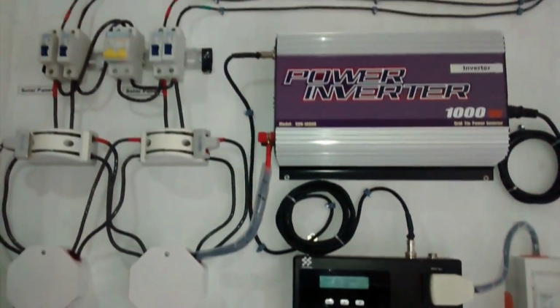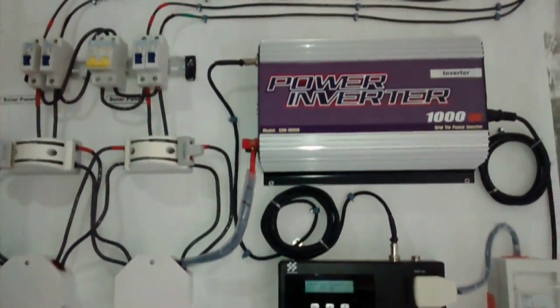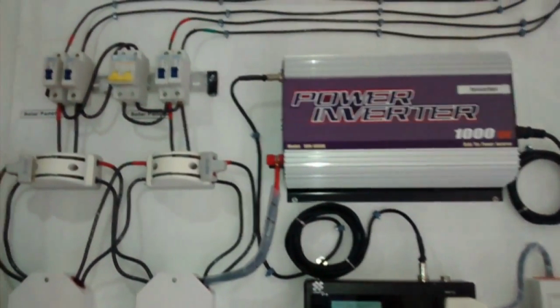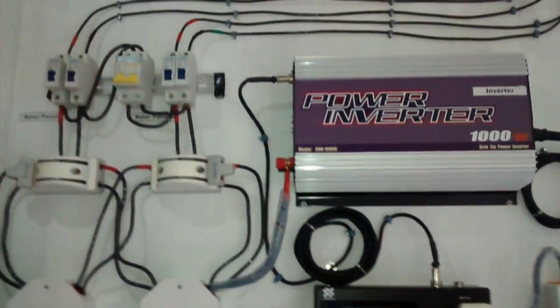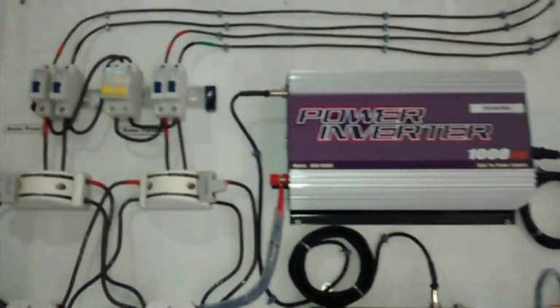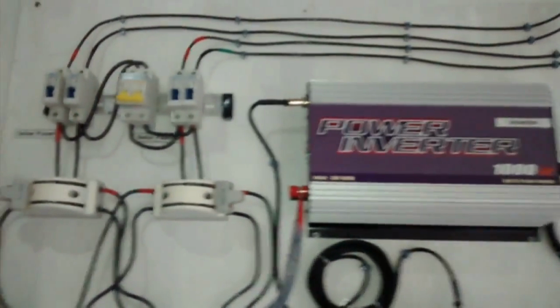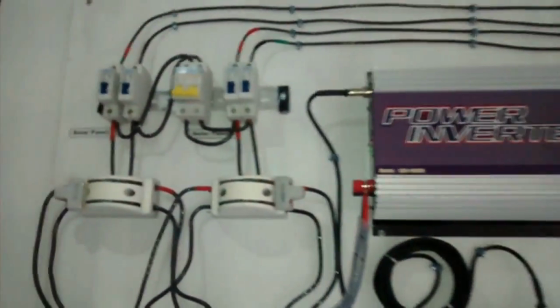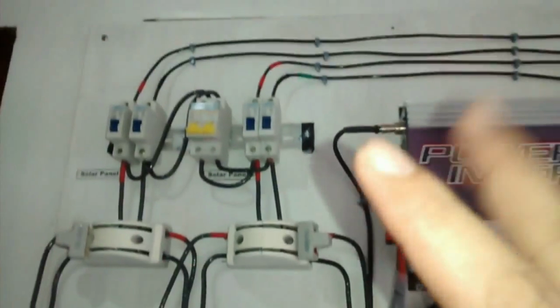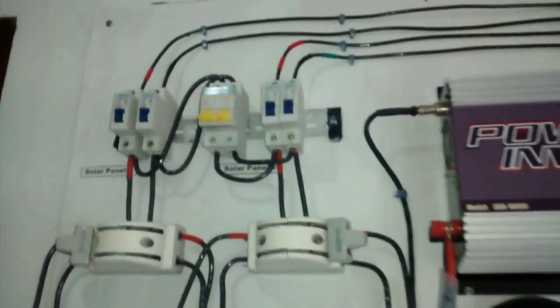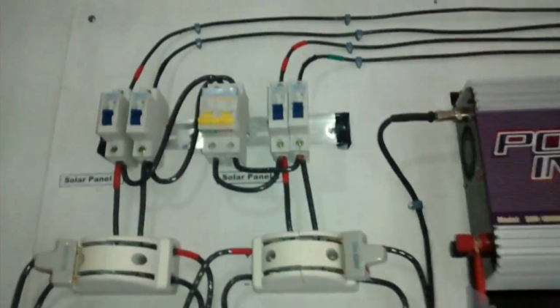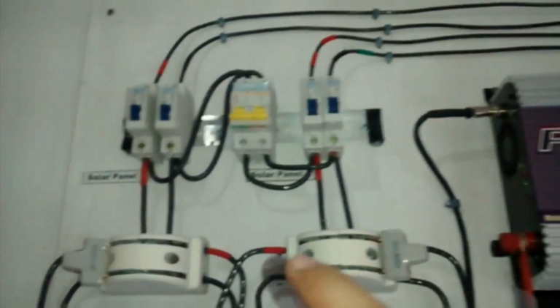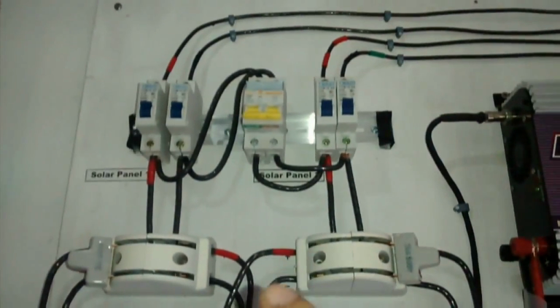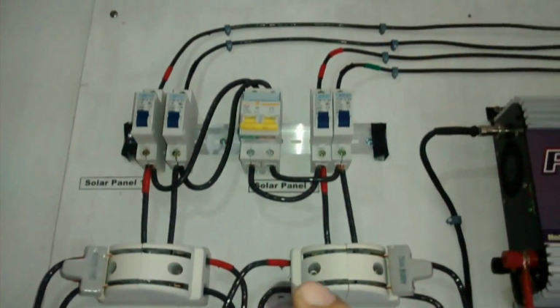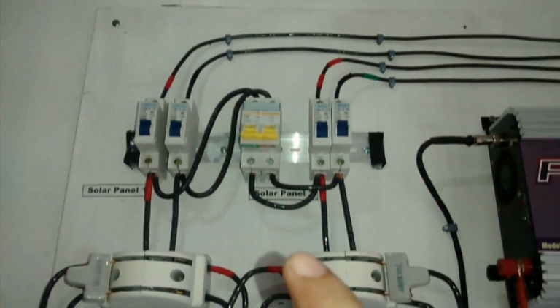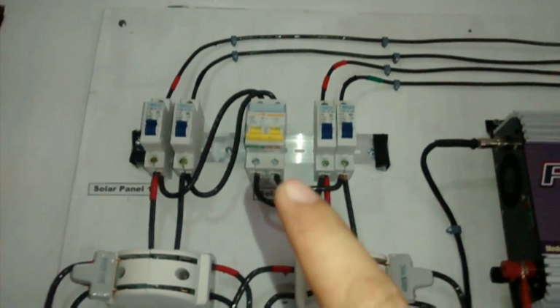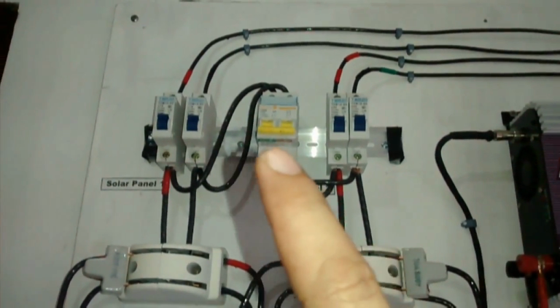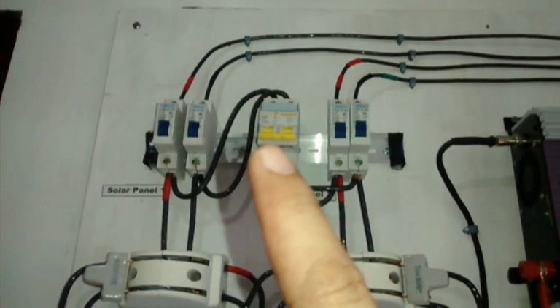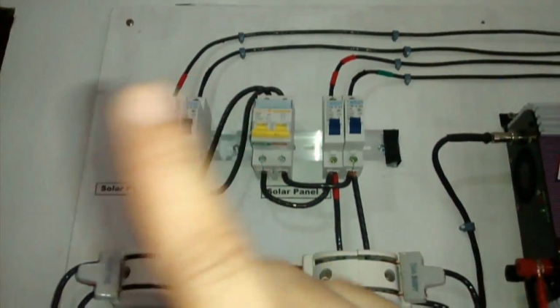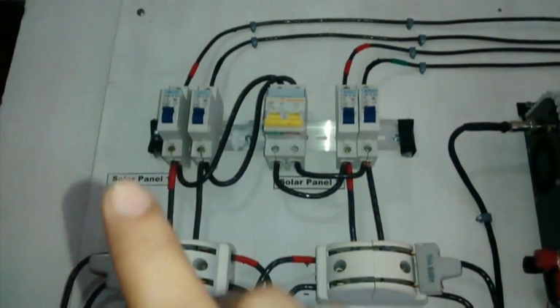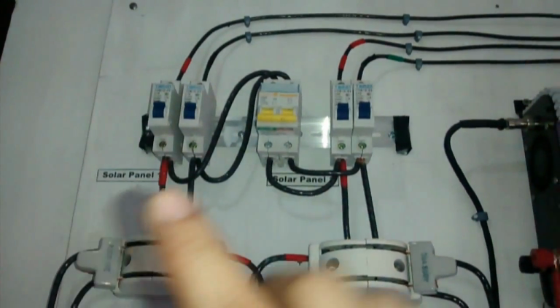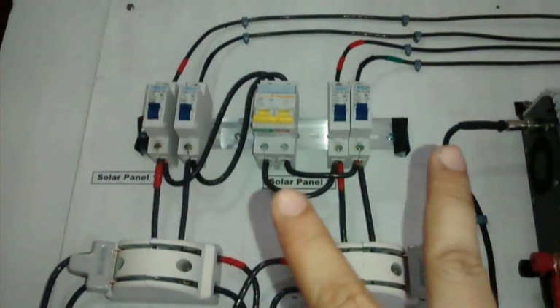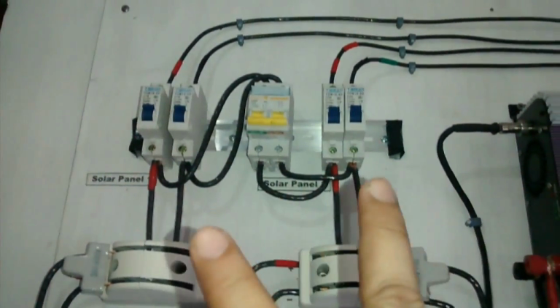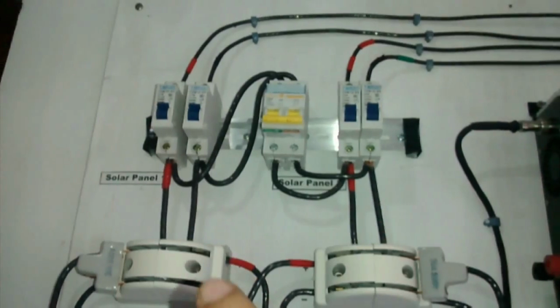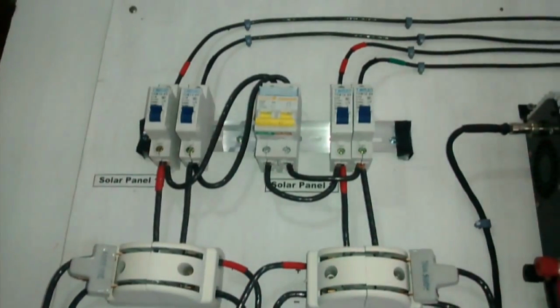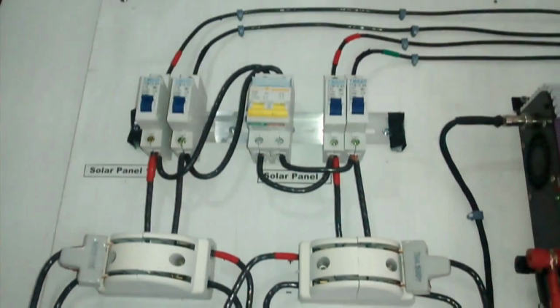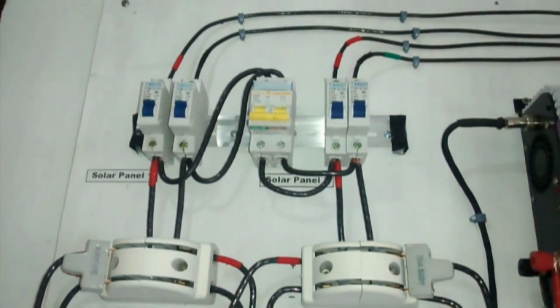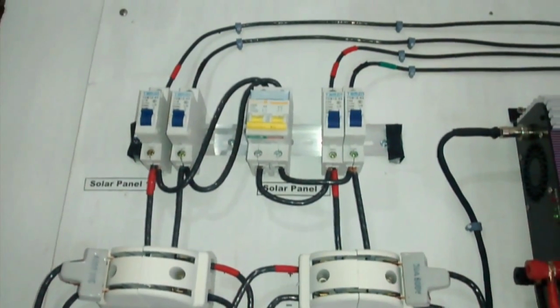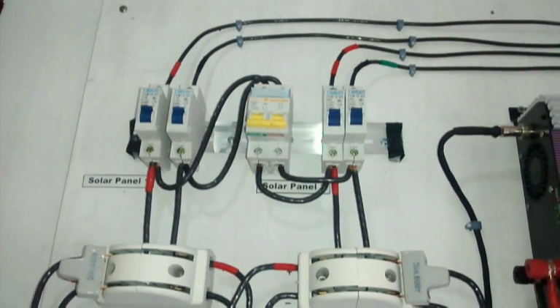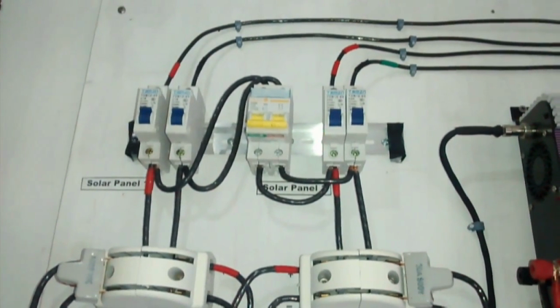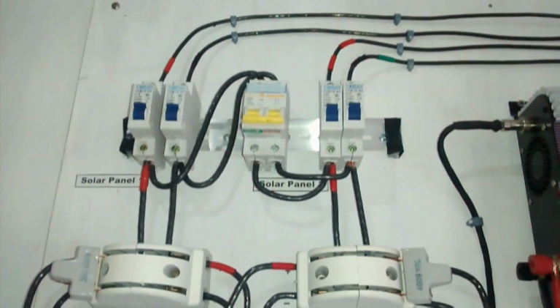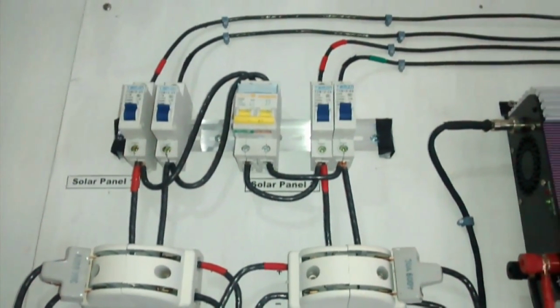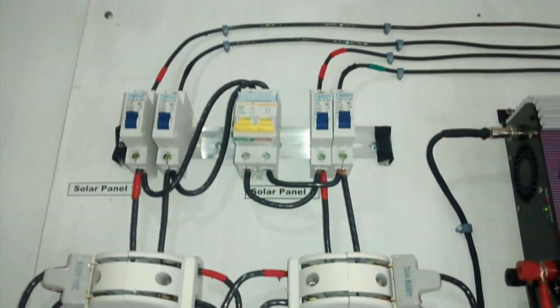I have two panels — one 200W and another 200W. VMP is at 40V and IMP is at 5A.